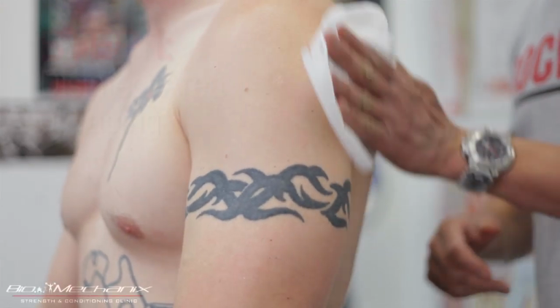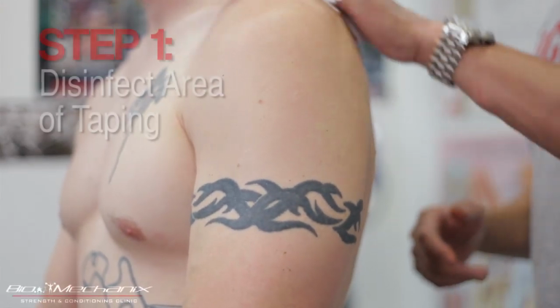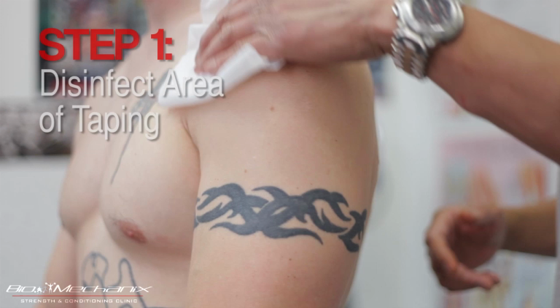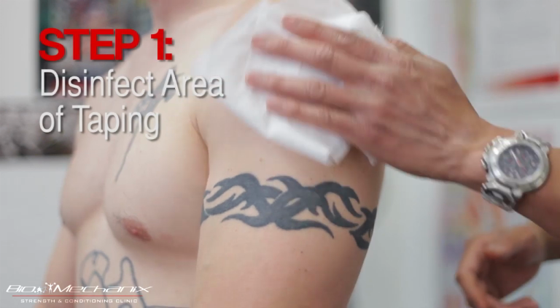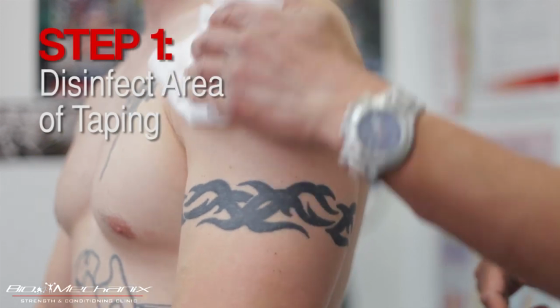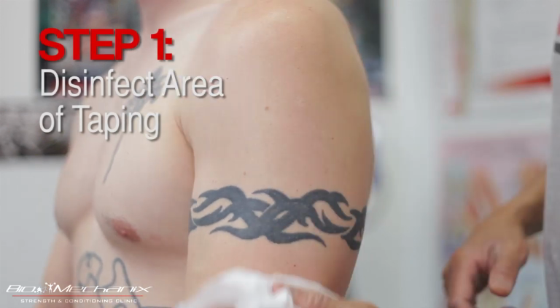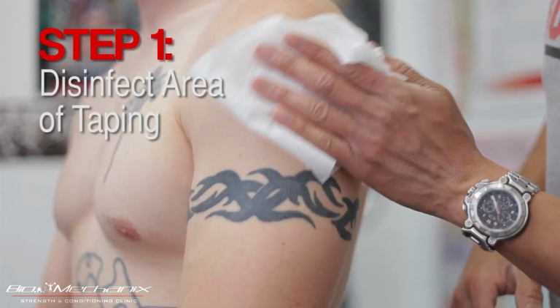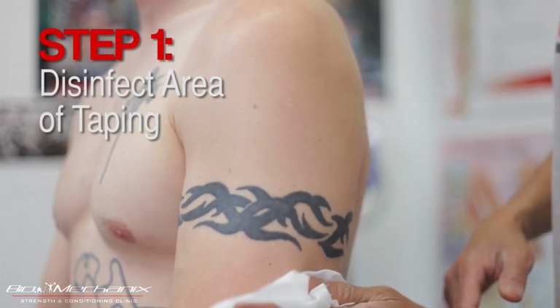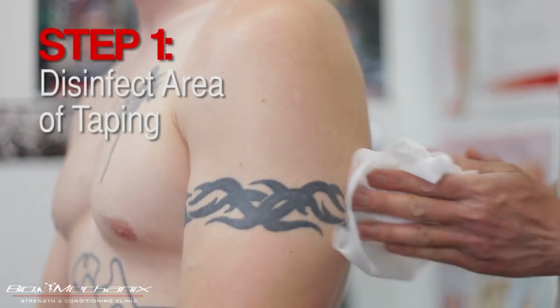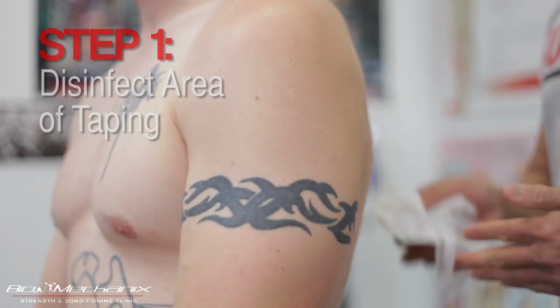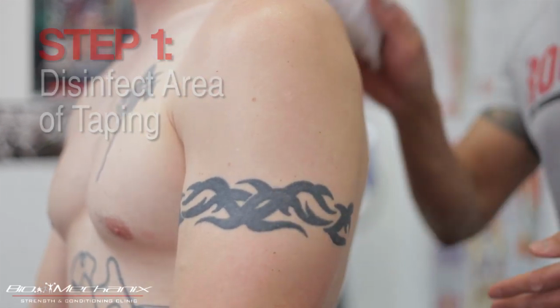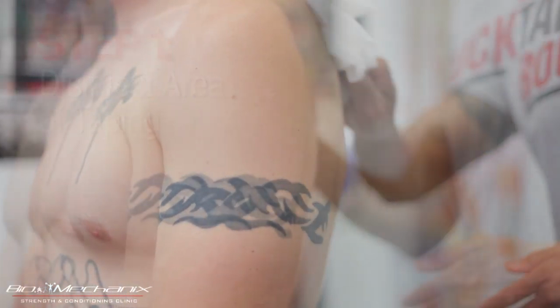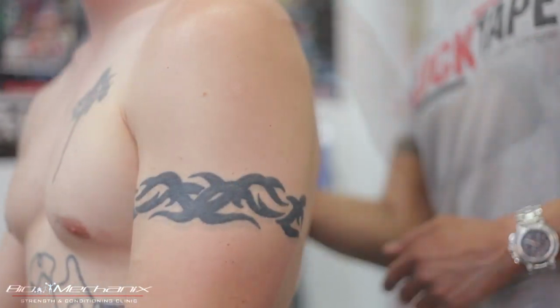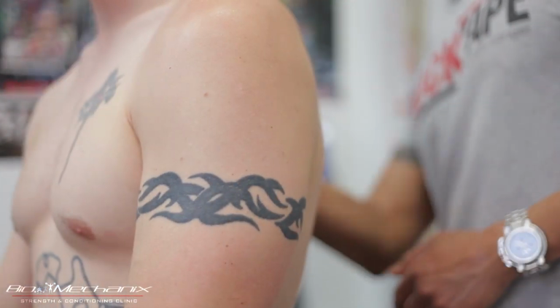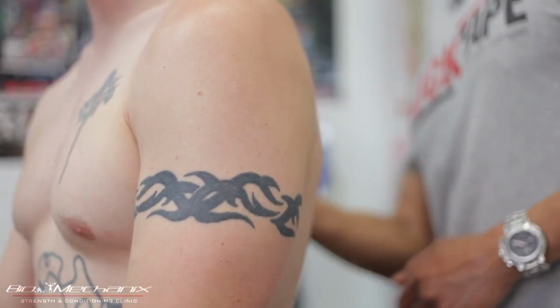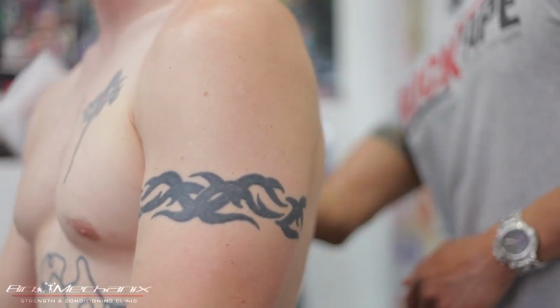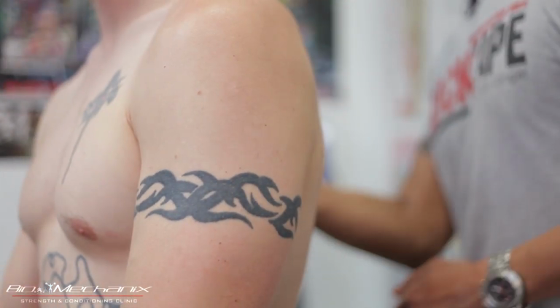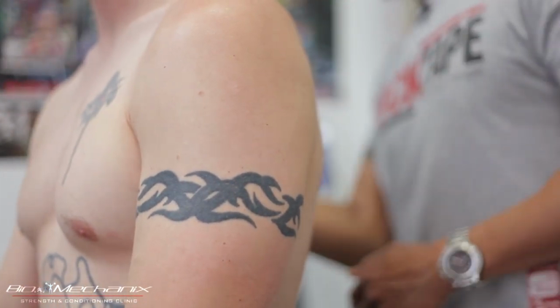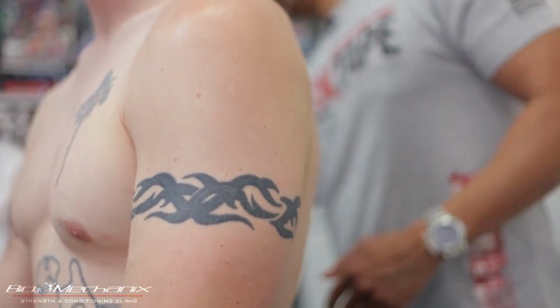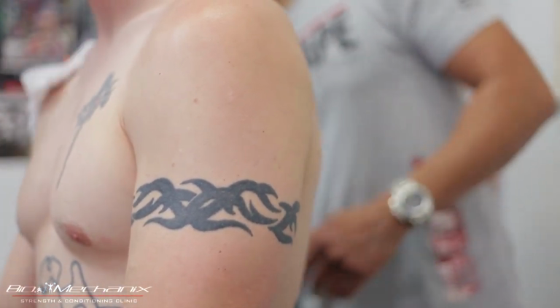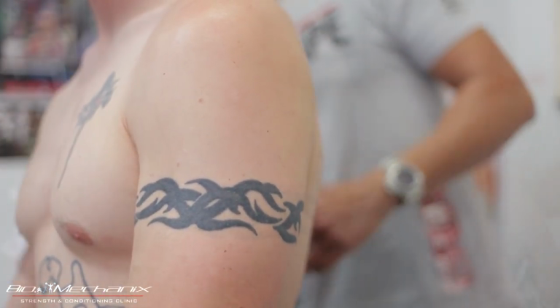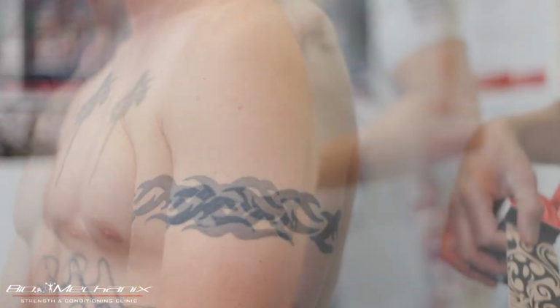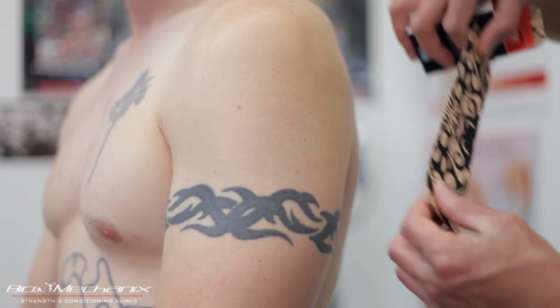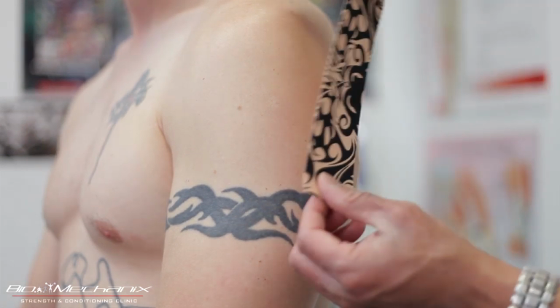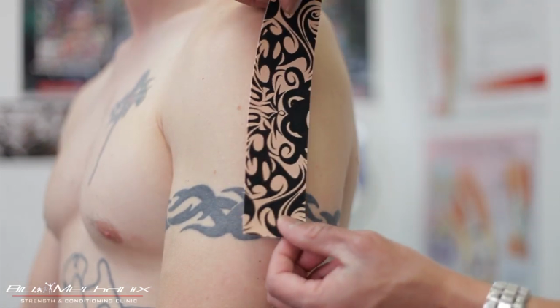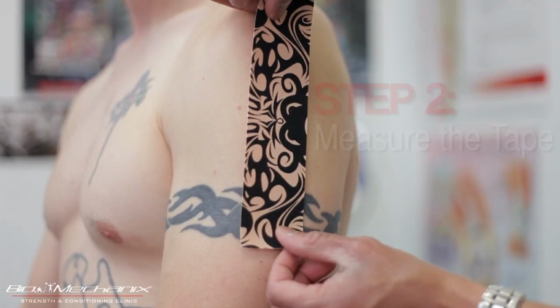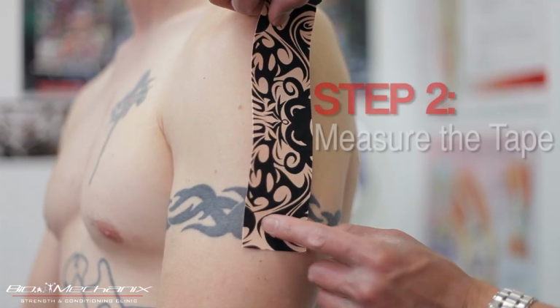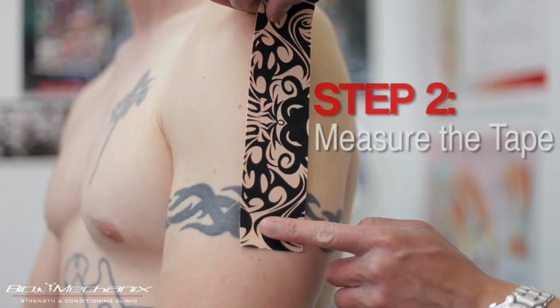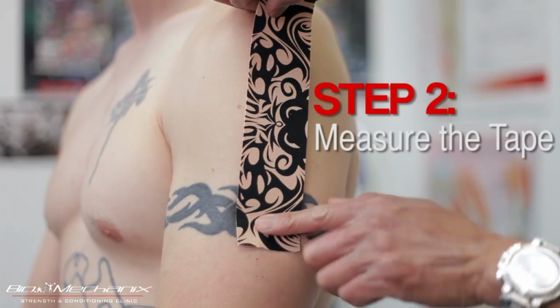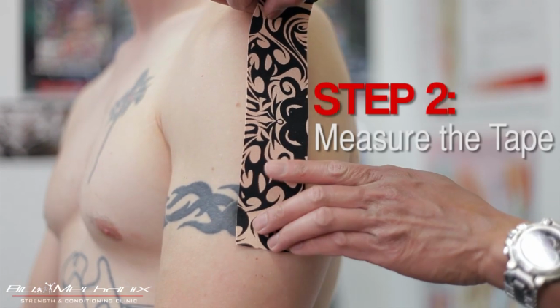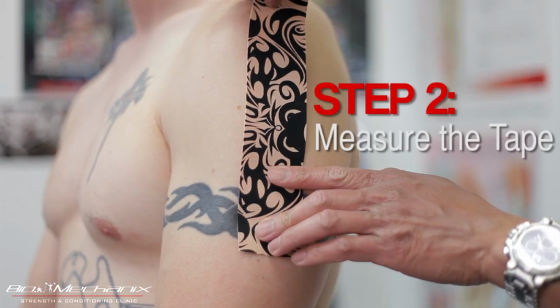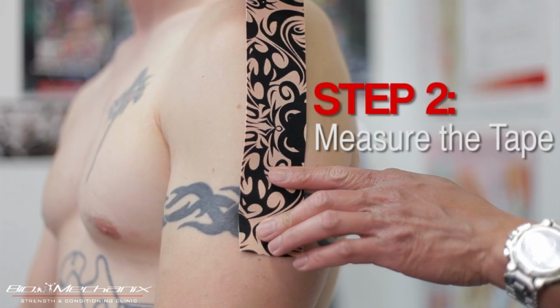Be sure to clean and disinfect the area before applying the tape. Measure the tape before applying it.